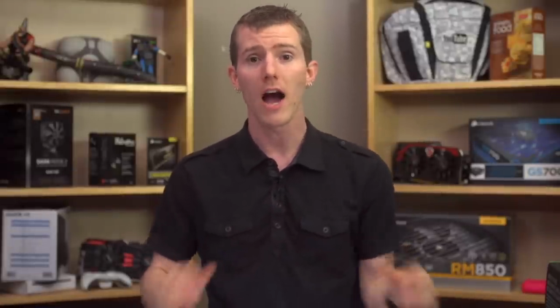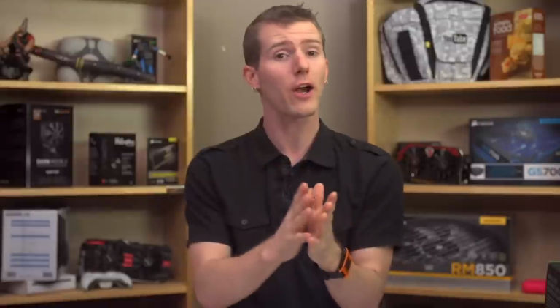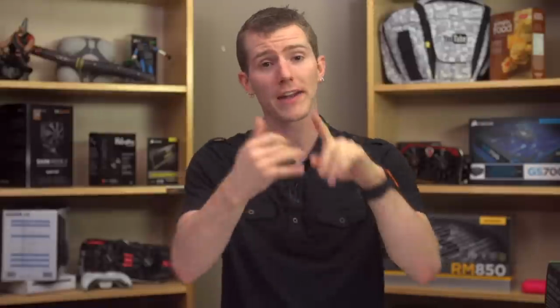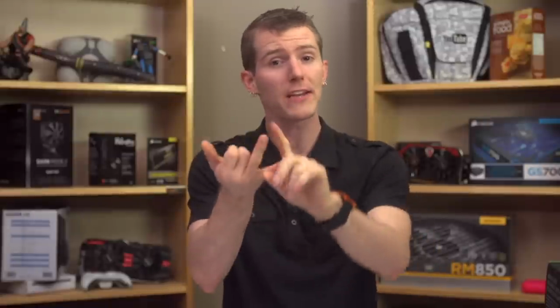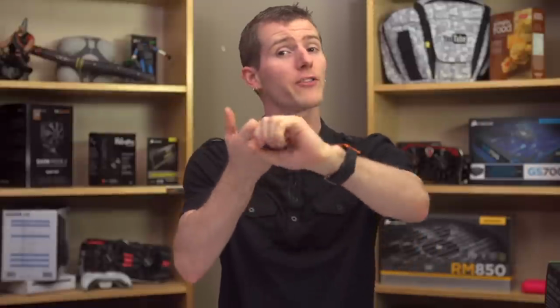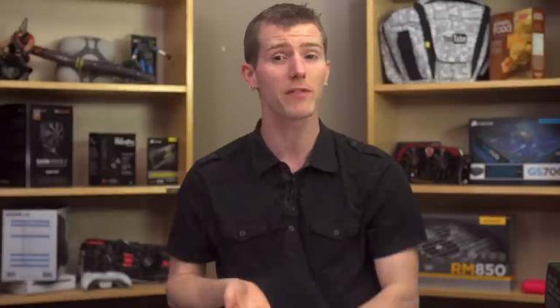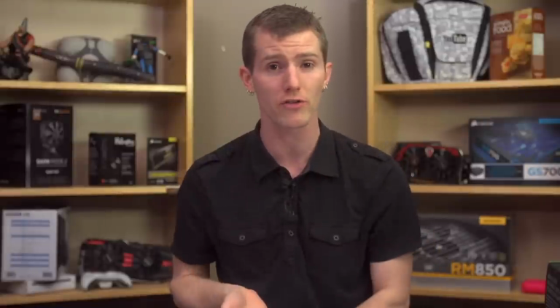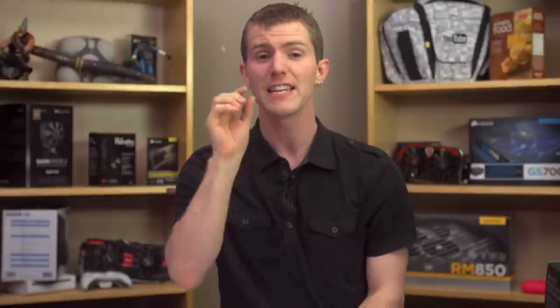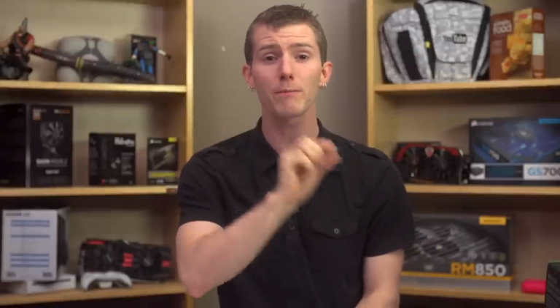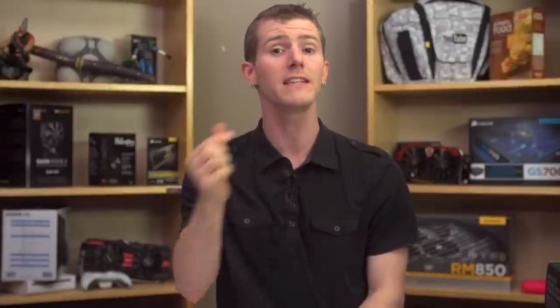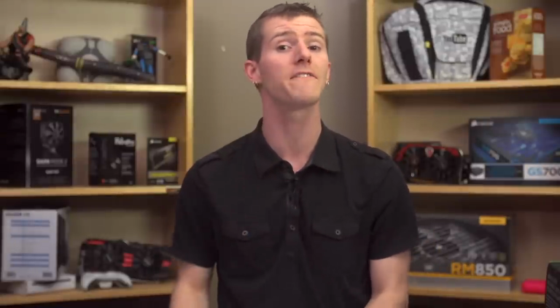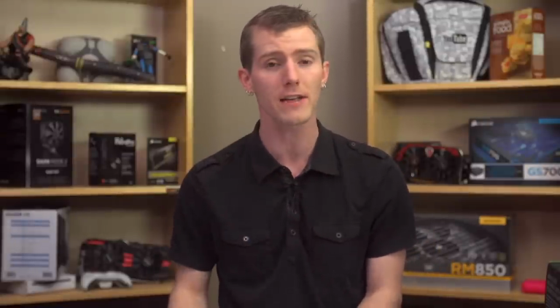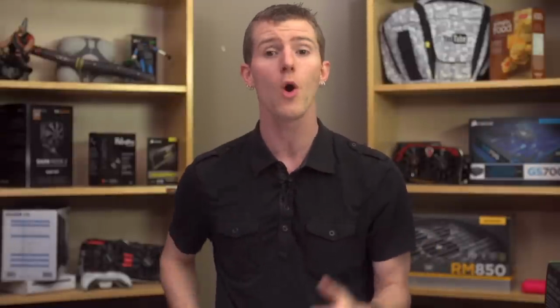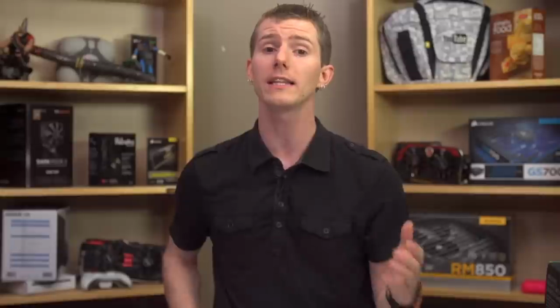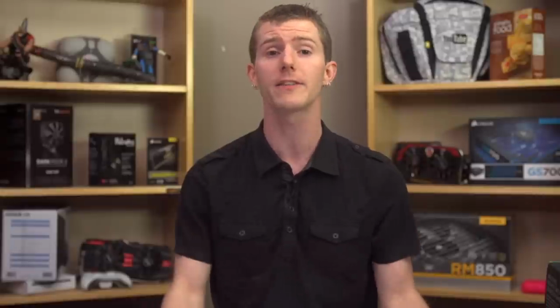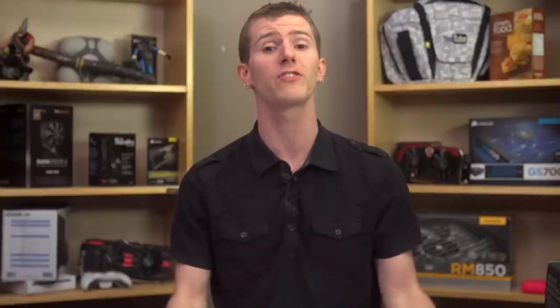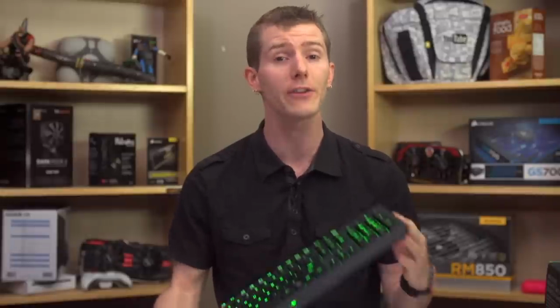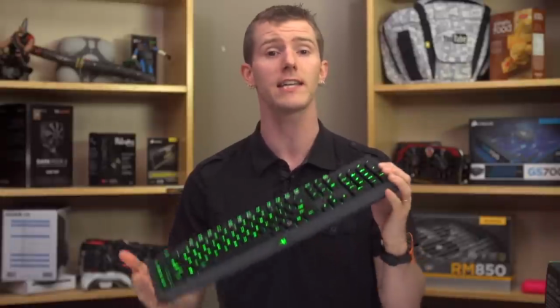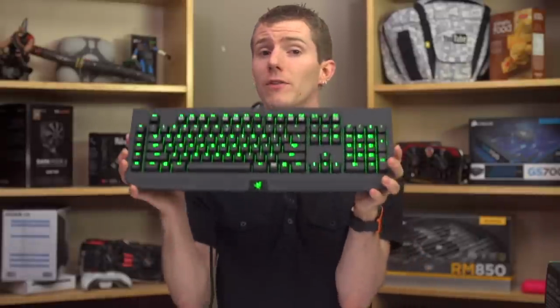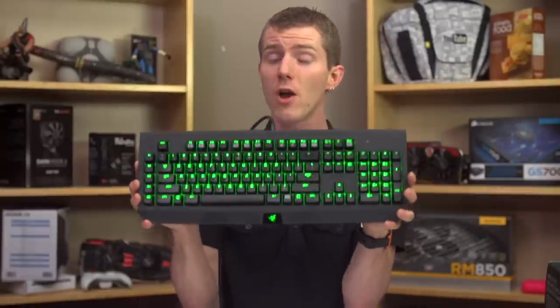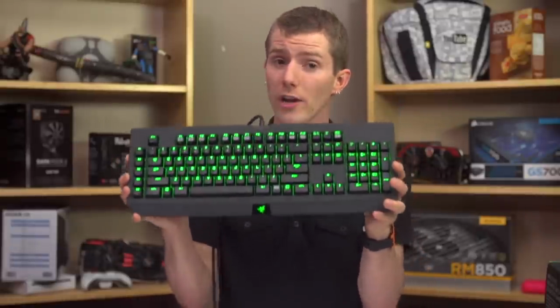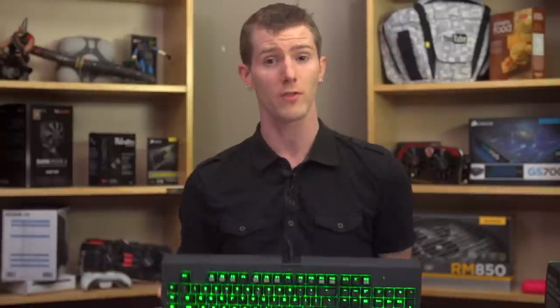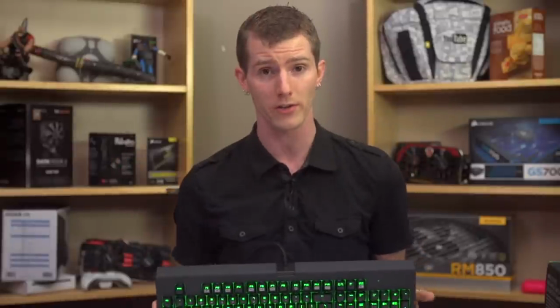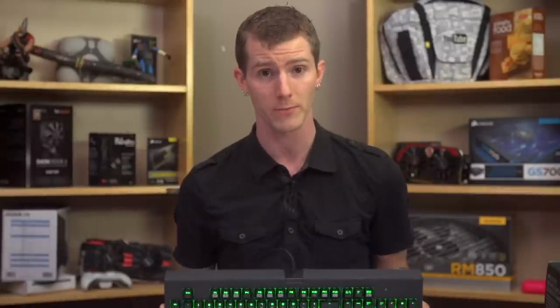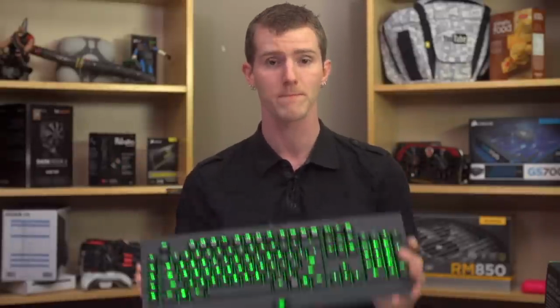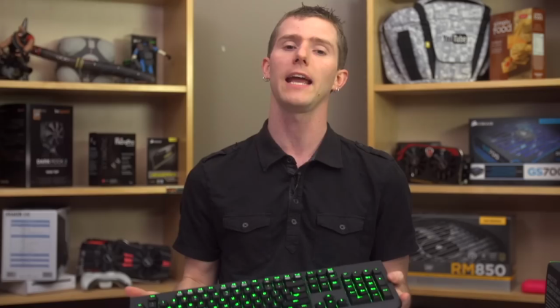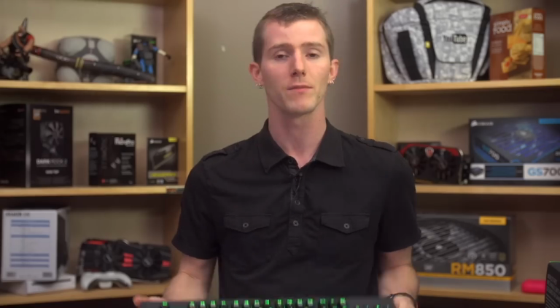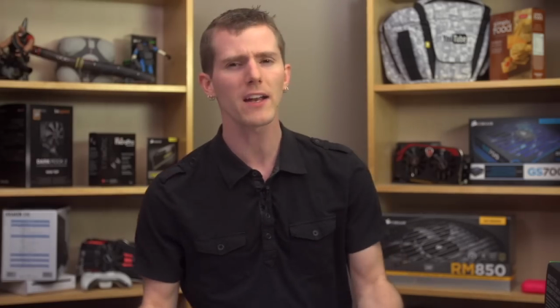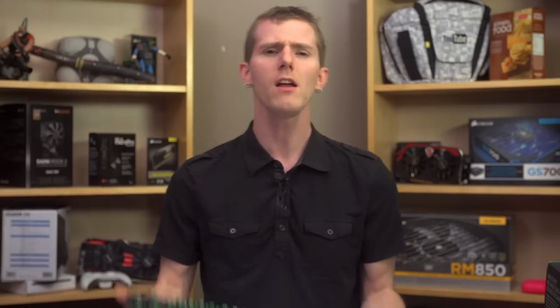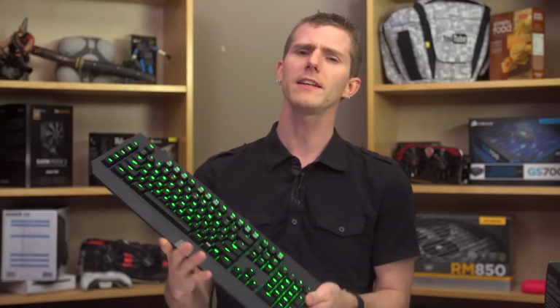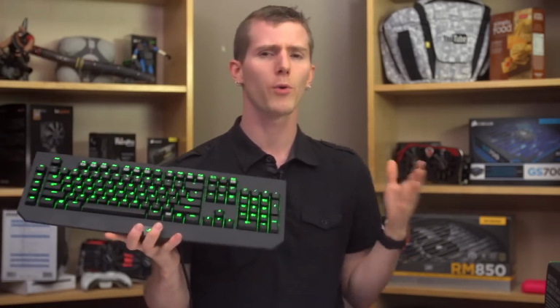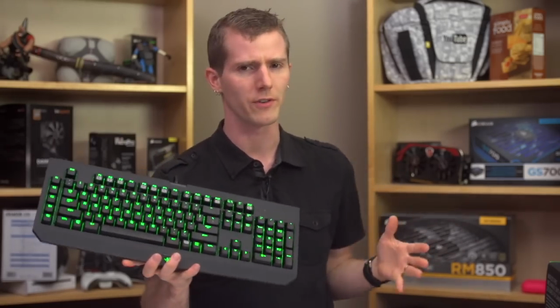I don't care if you ran out of snakes, spiders, and mythical creatures. Different products need to have different names, or at least numbers that clearly indicate the revision or generation of the product to your customers. Anyway, with that out of the way, let's get into the important differences.